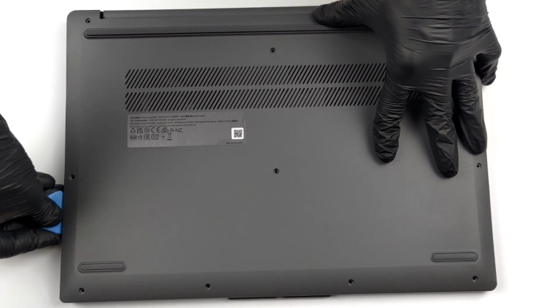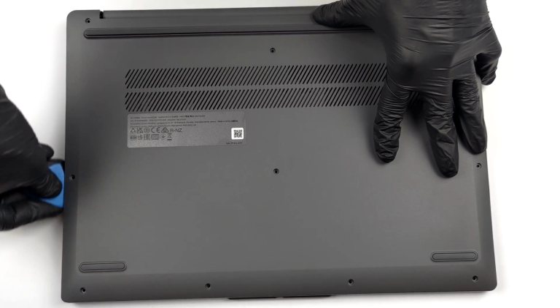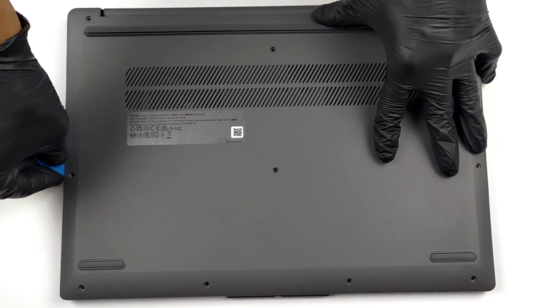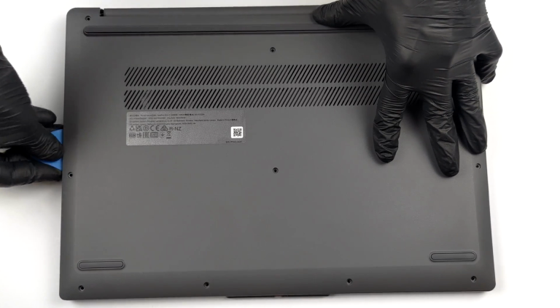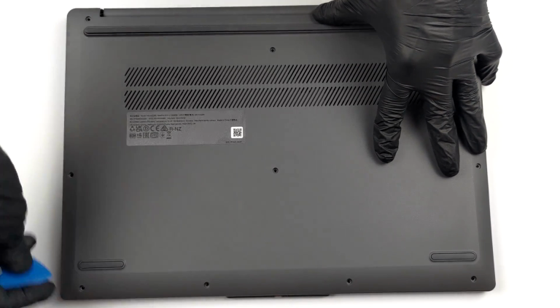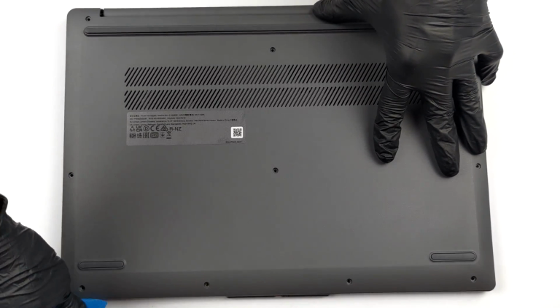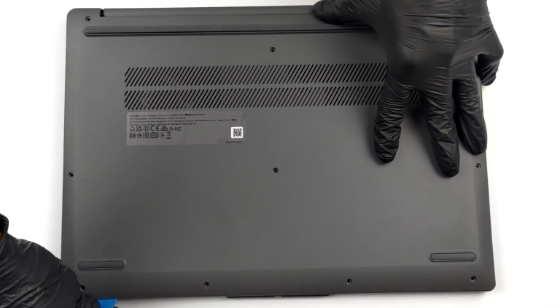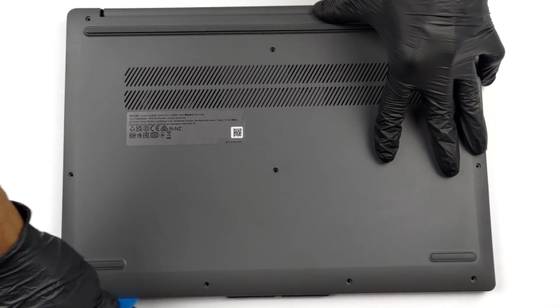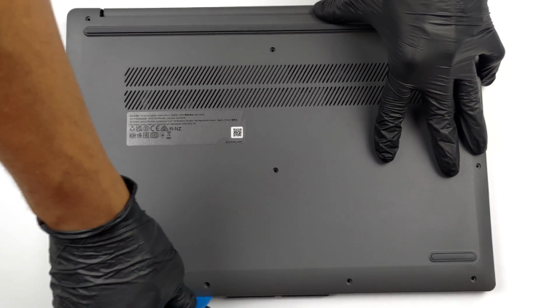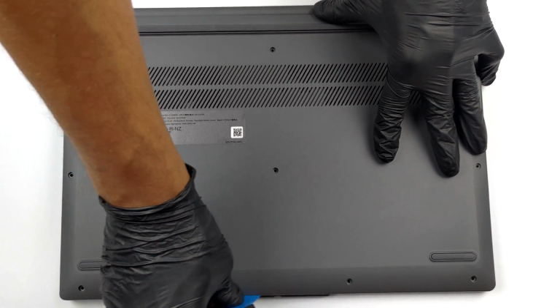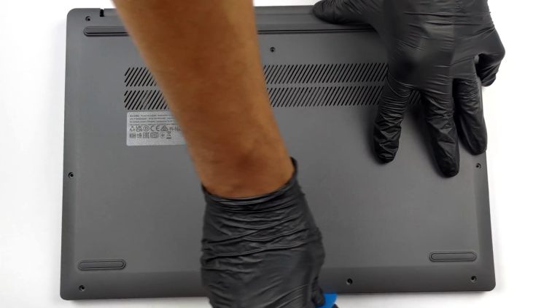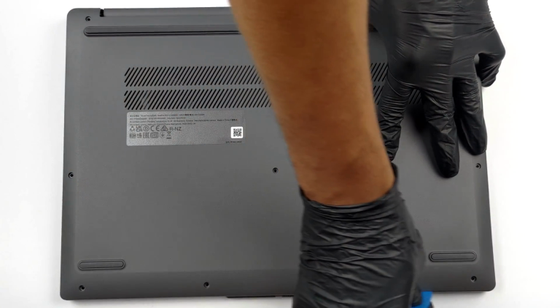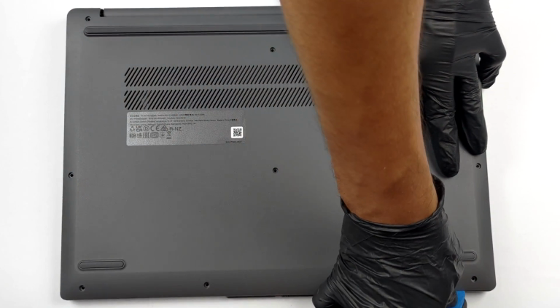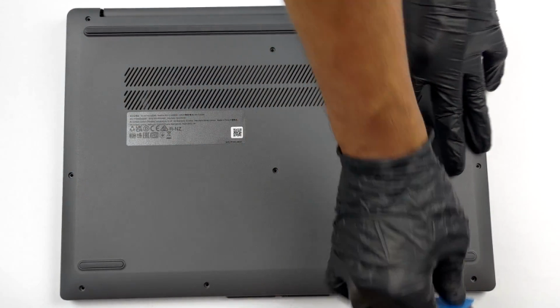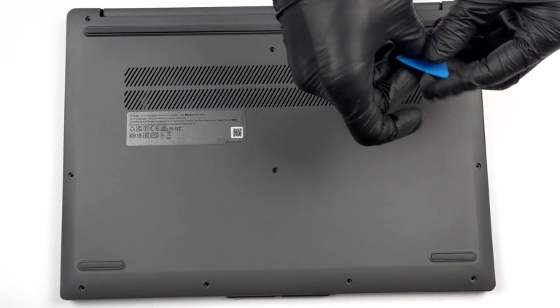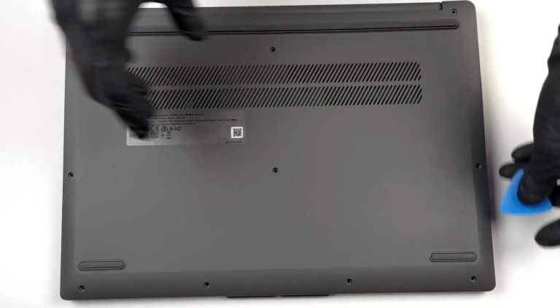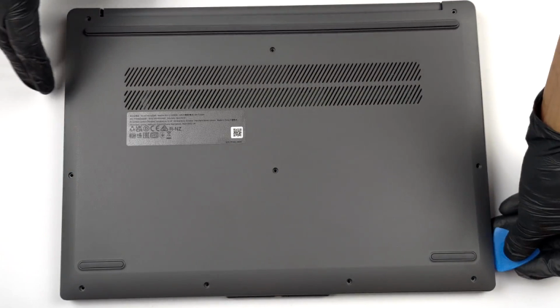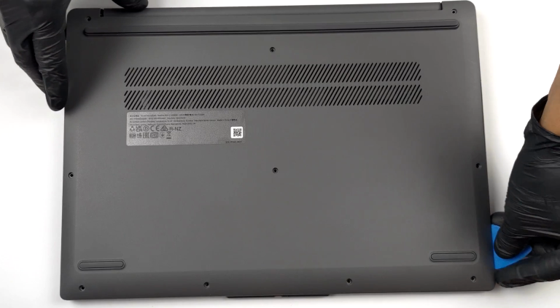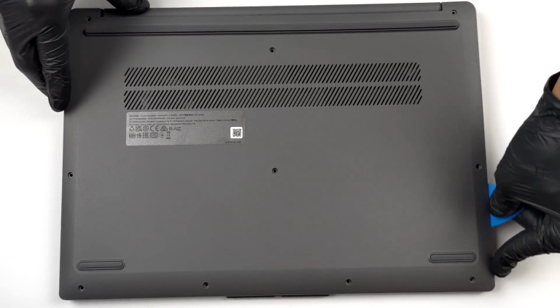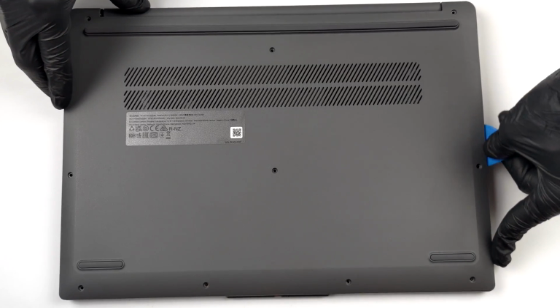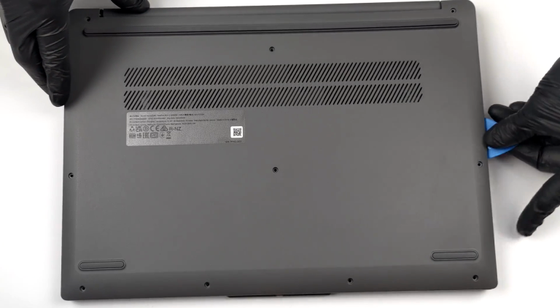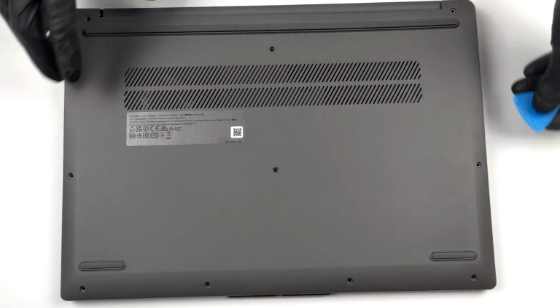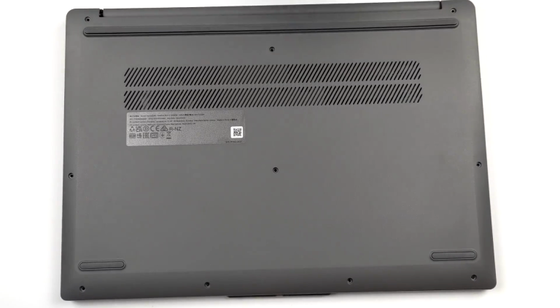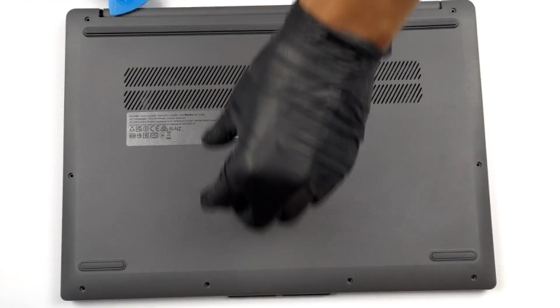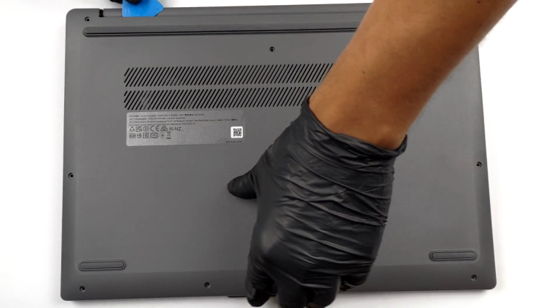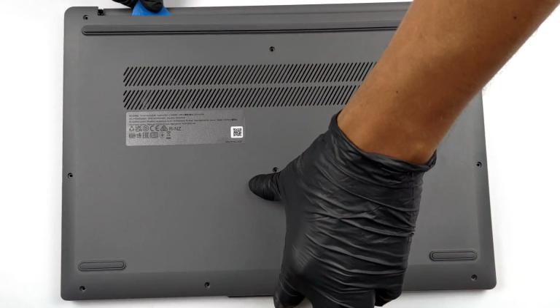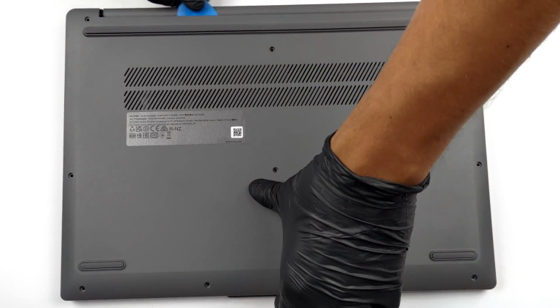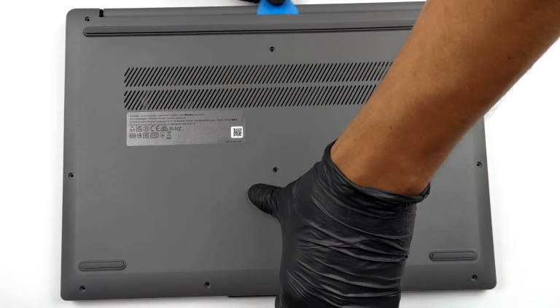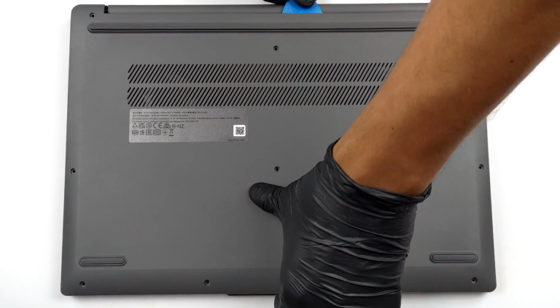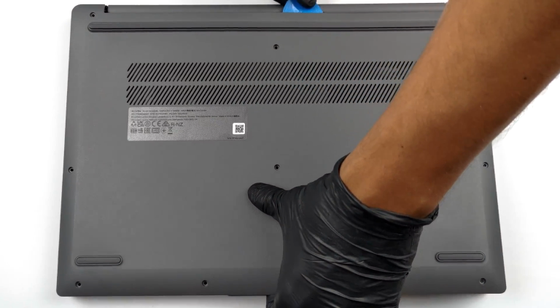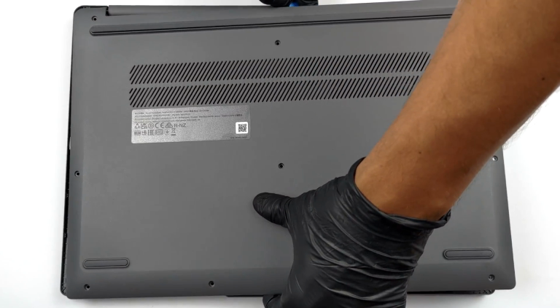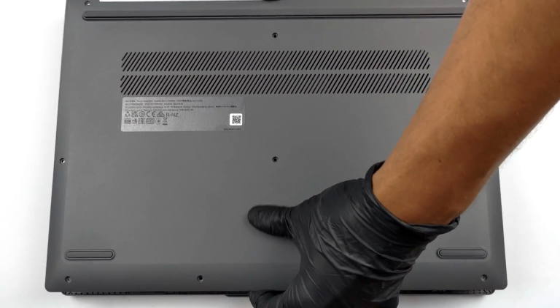To take this notebook apart, you need to undo a total of 10 Phillips-head screws. After that, pry the bottom panel with a plastic tool and lift it away from the chassis.